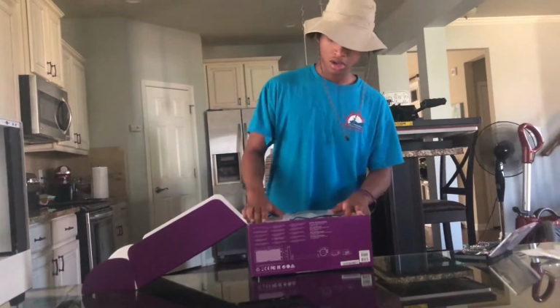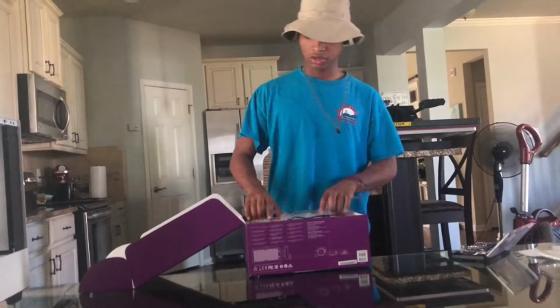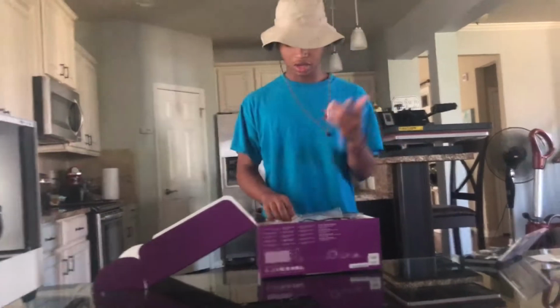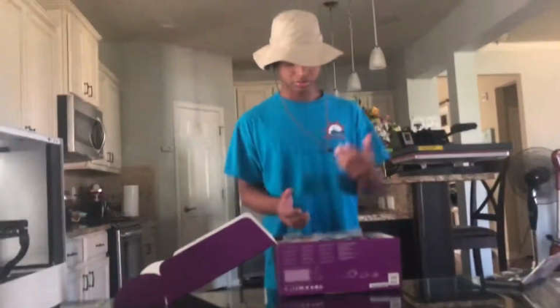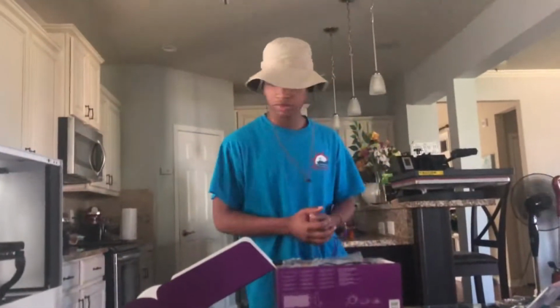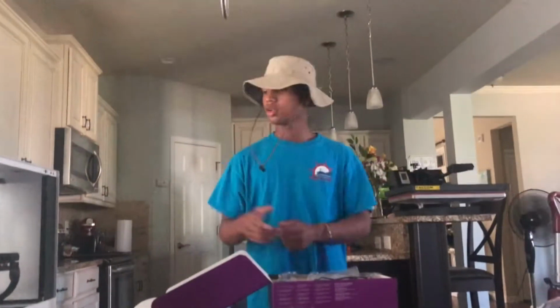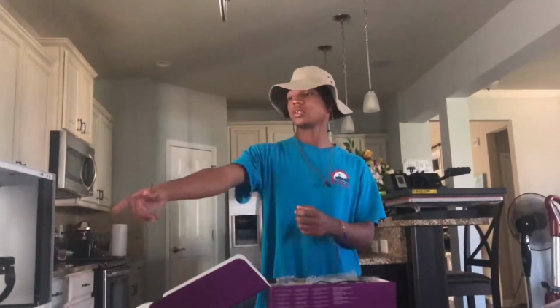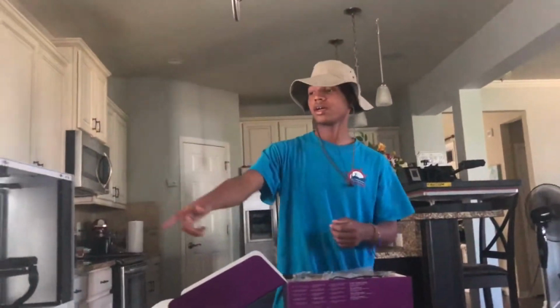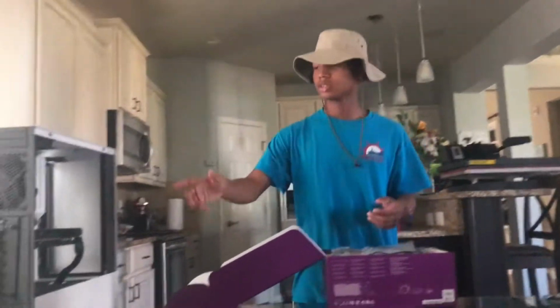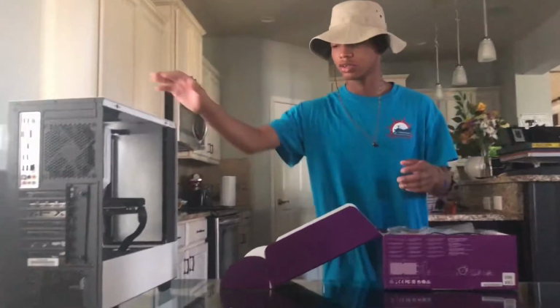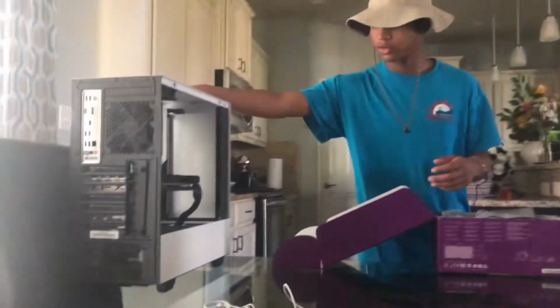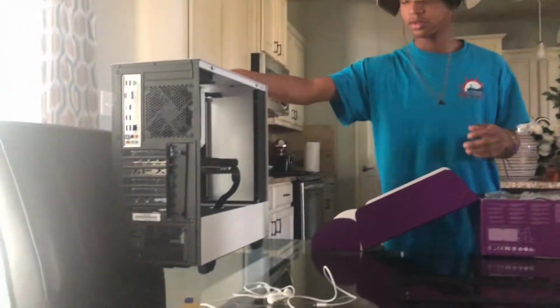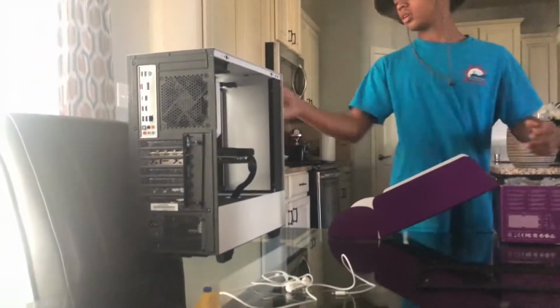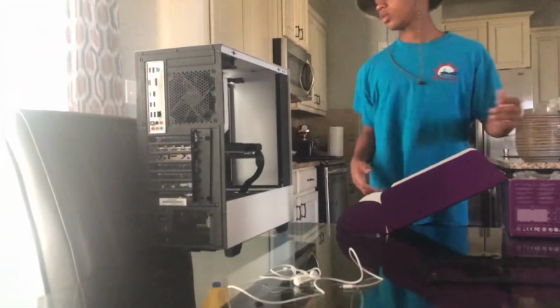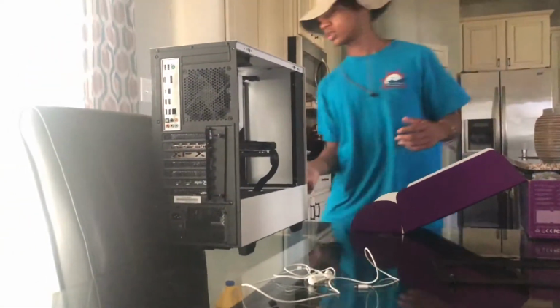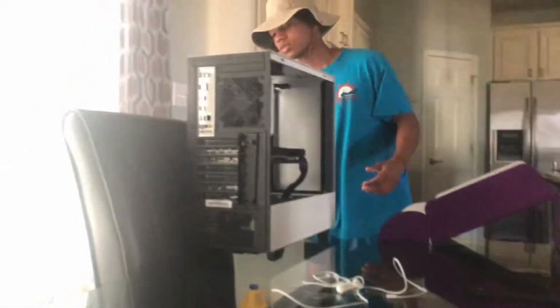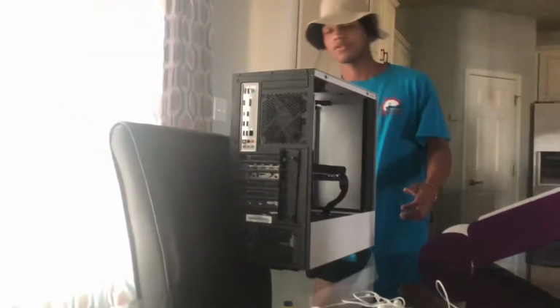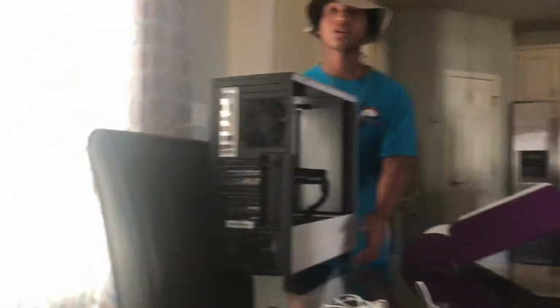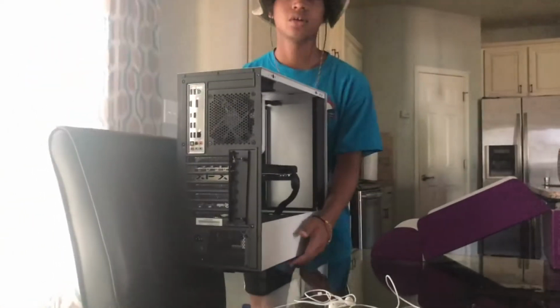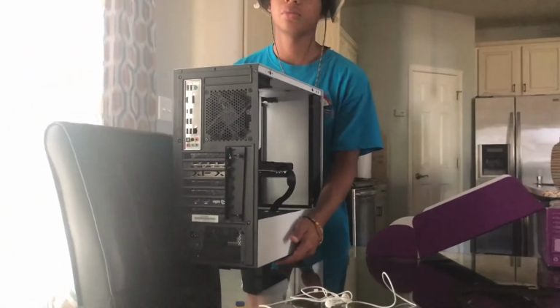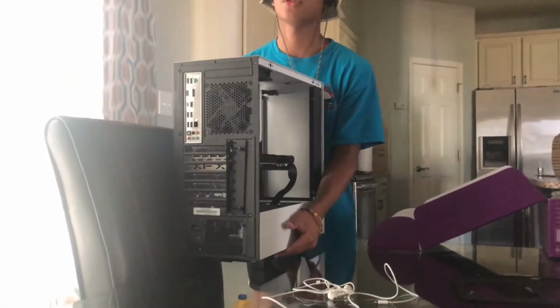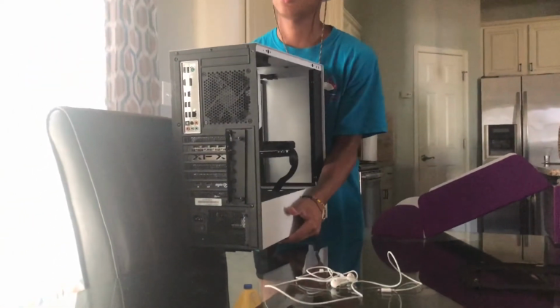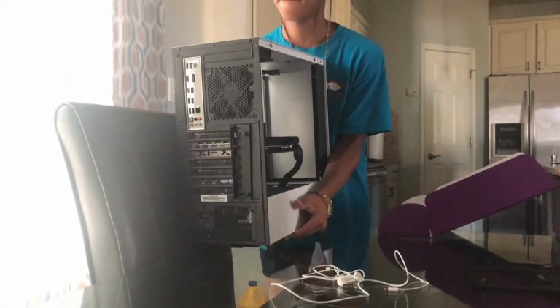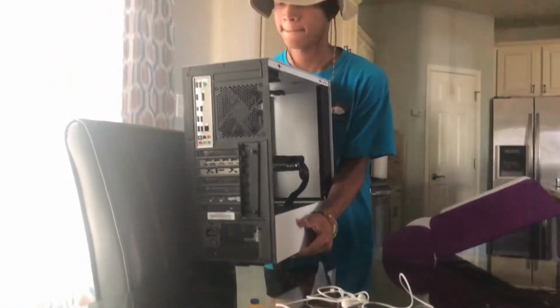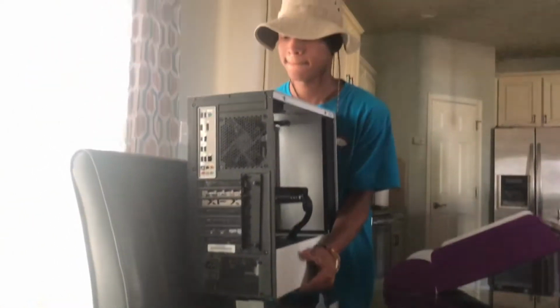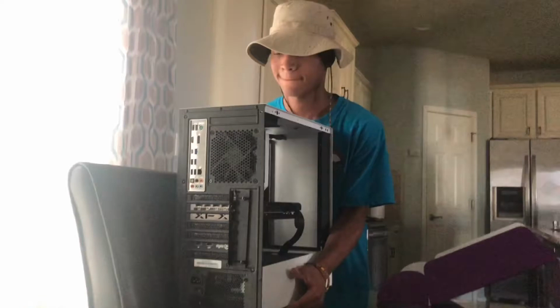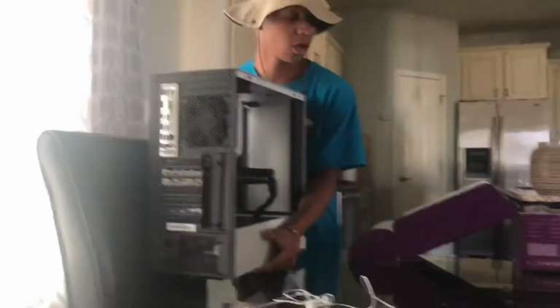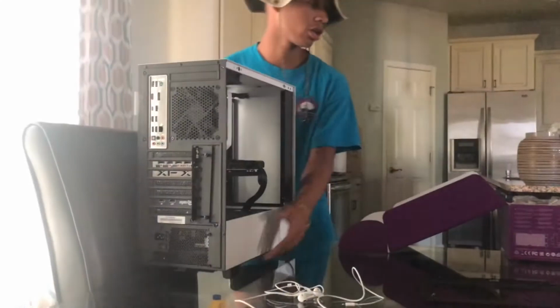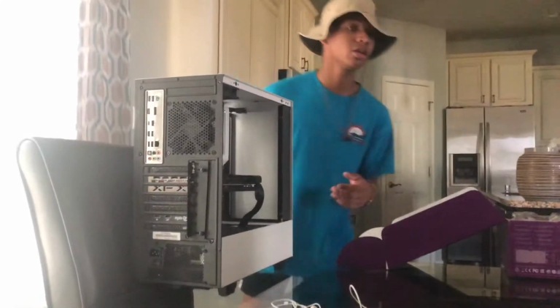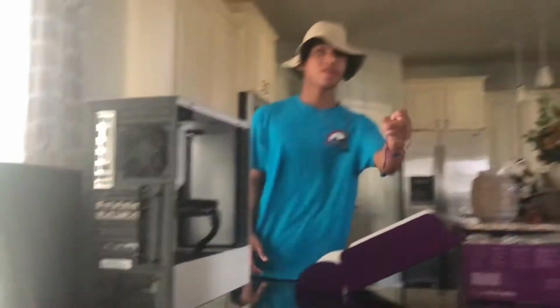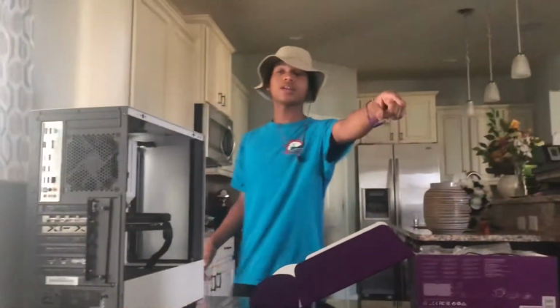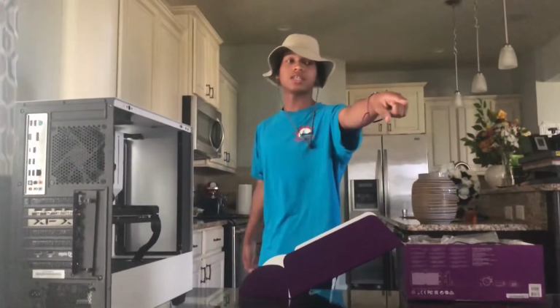Alright, so now we took the panels off. Hopefully just don't tip over. Alright, look at it. There.